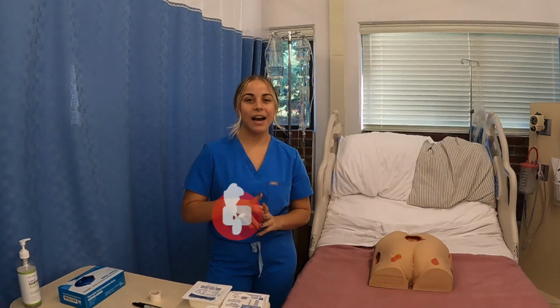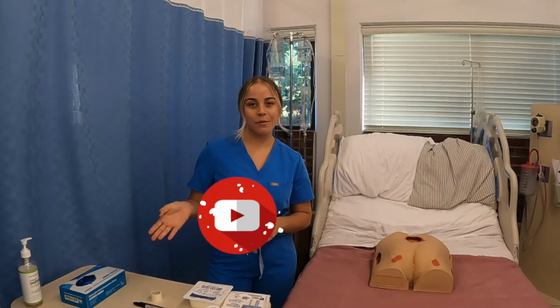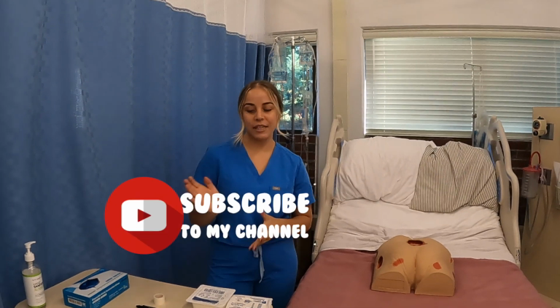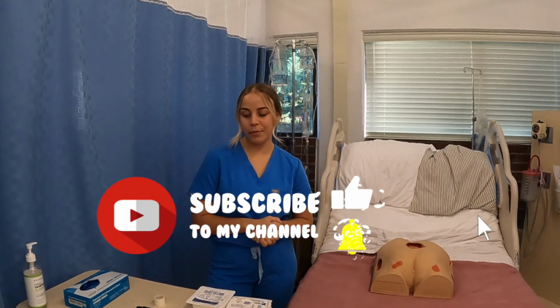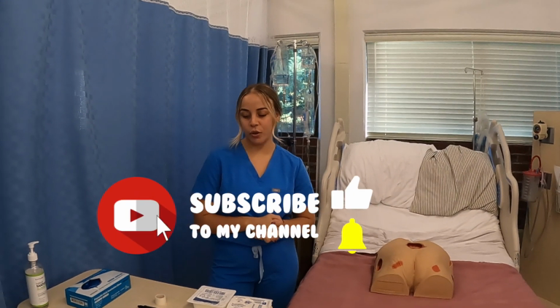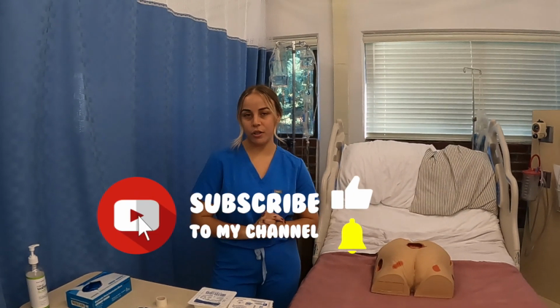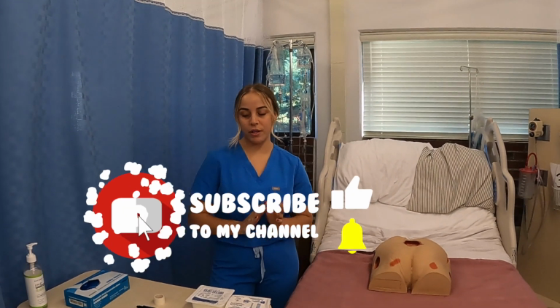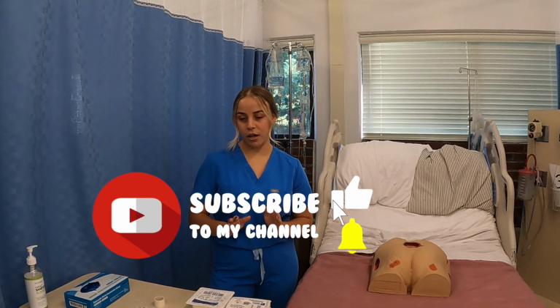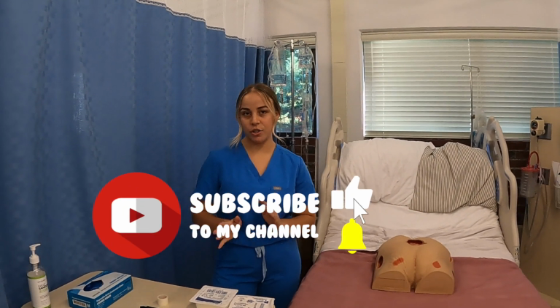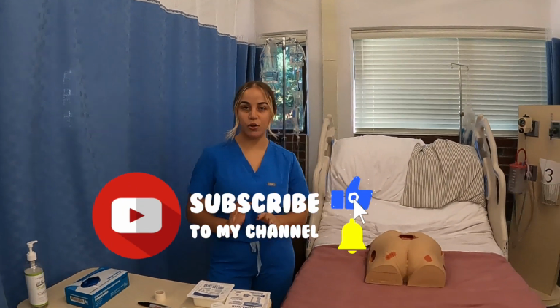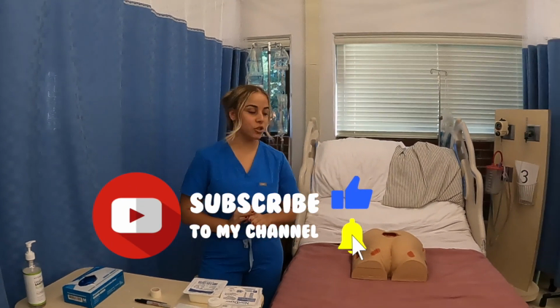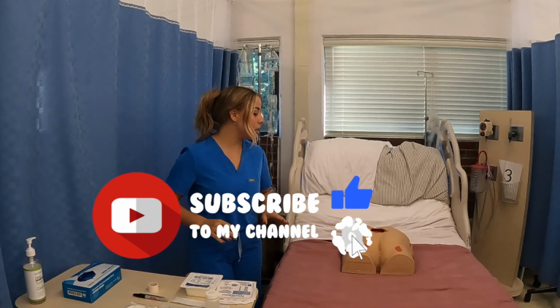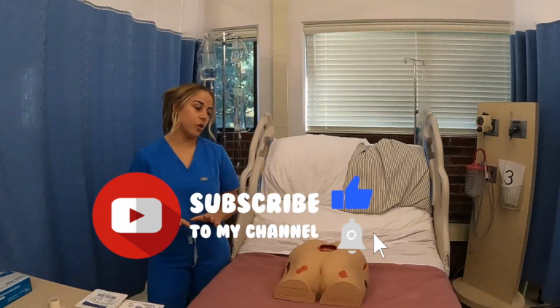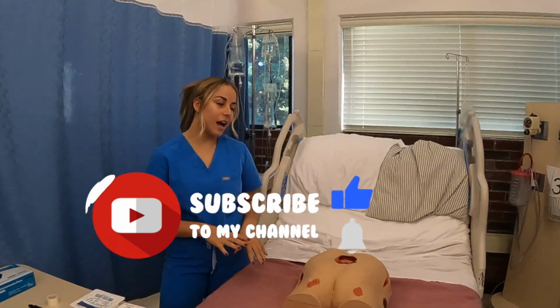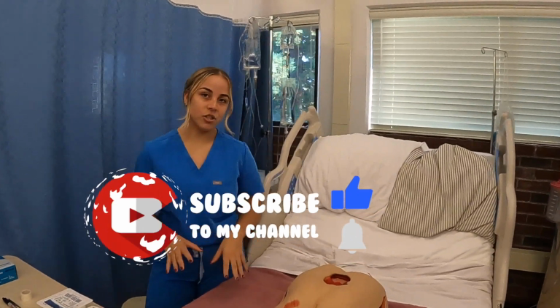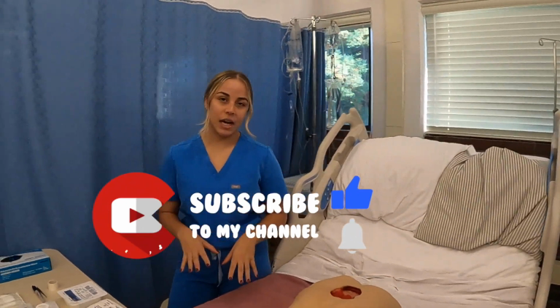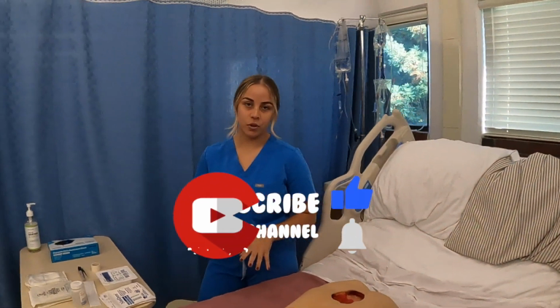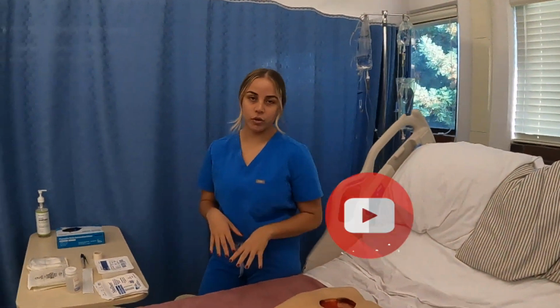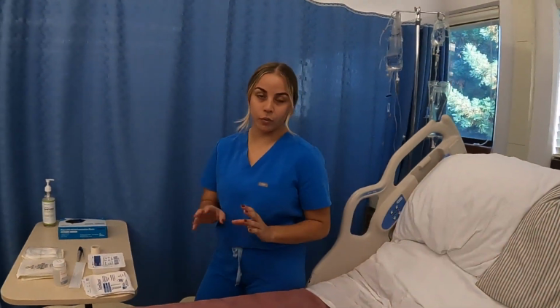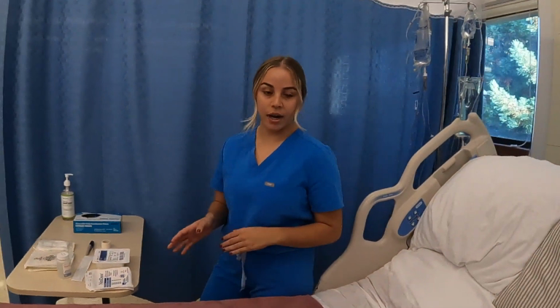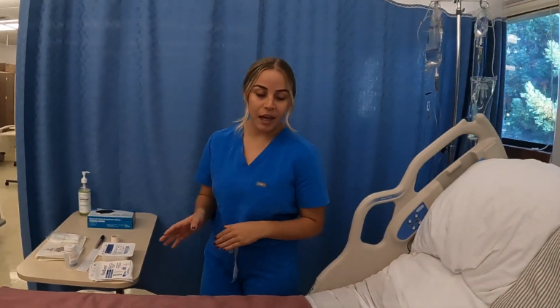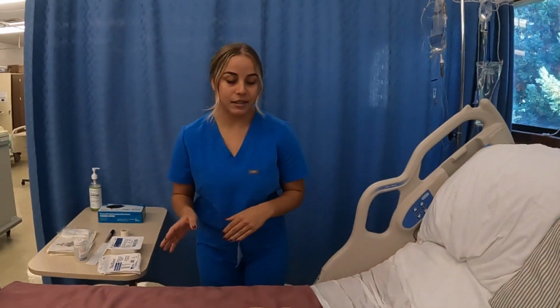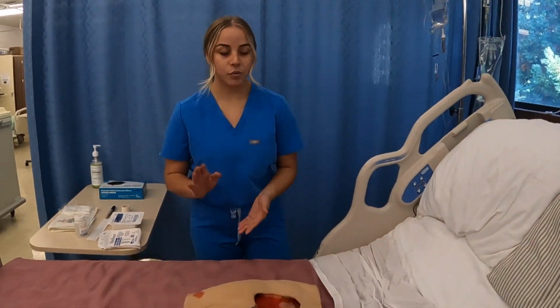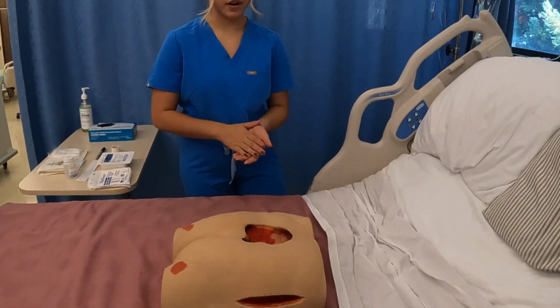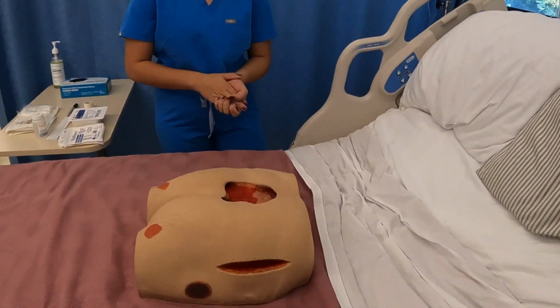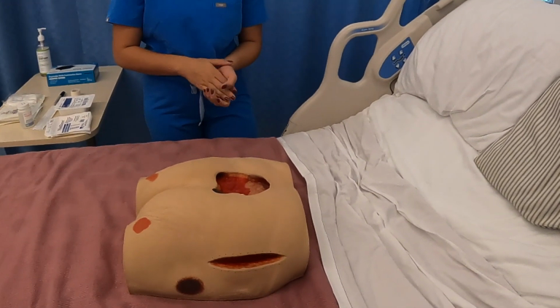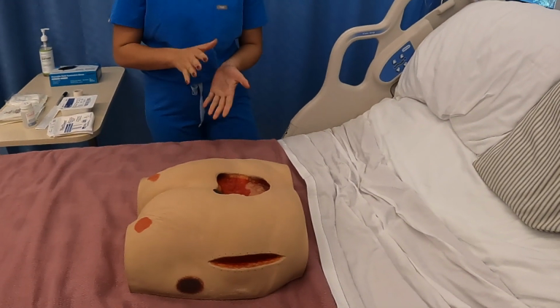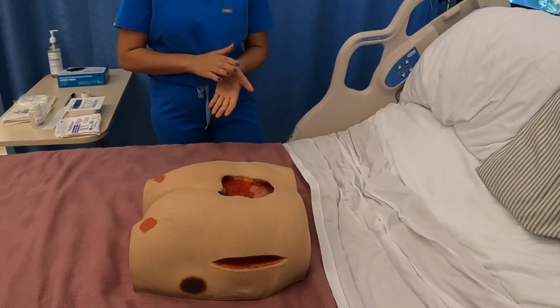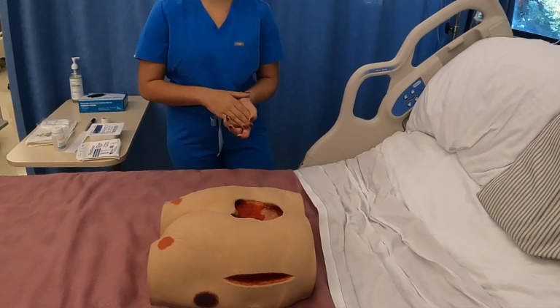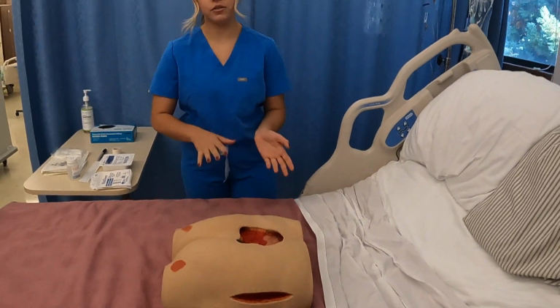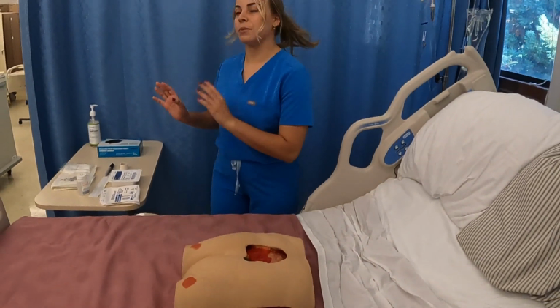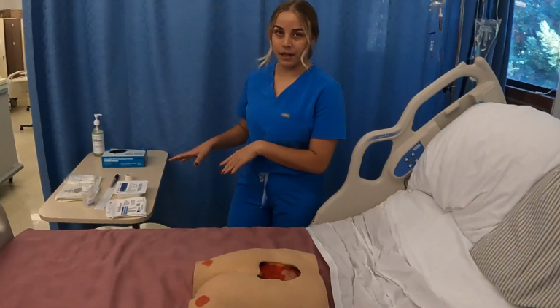Hi, I'm Sophia and today I'm going to show you how to do a wet to dry dressing change. So here I have my patient and we have some new orders for the wet to dry. I just want to verify my name, my patient's name and date of birth, and then start prepping my supplies.